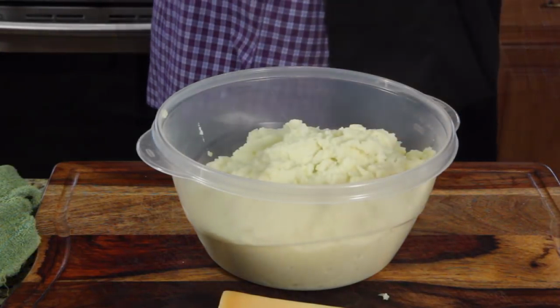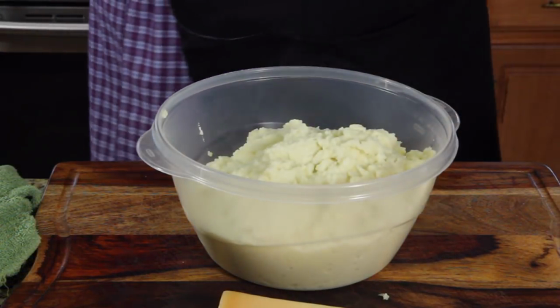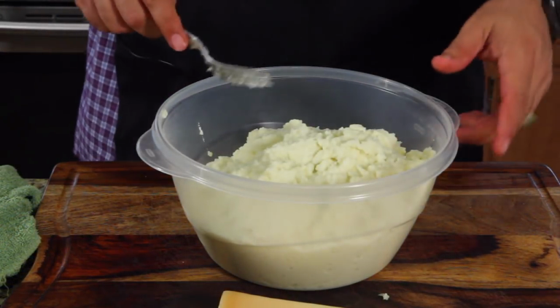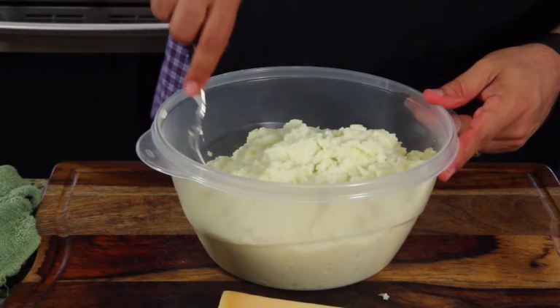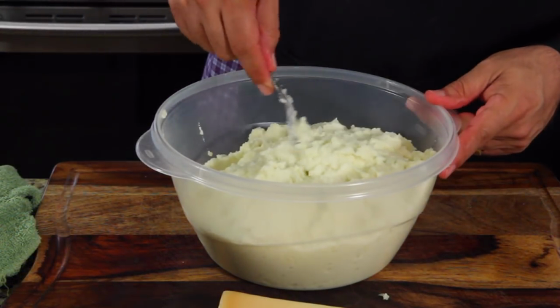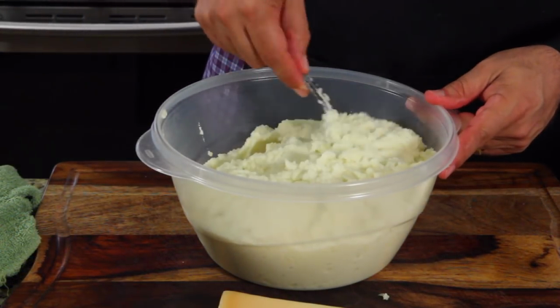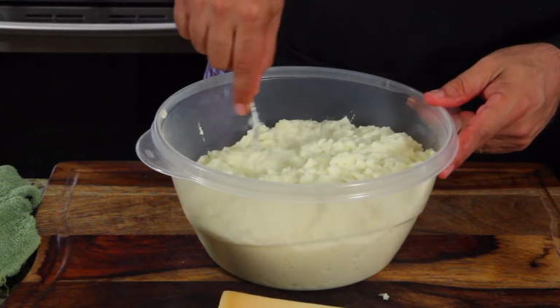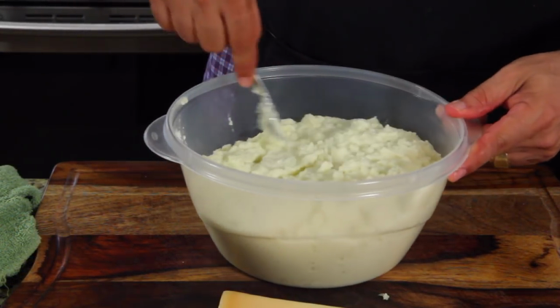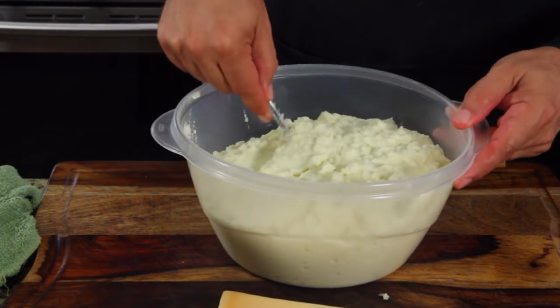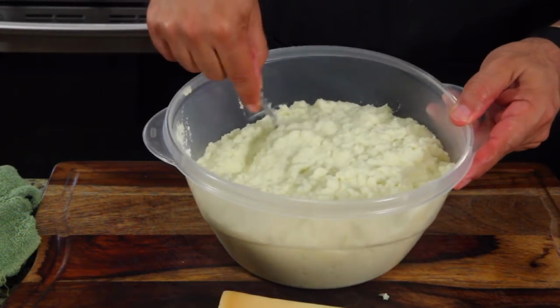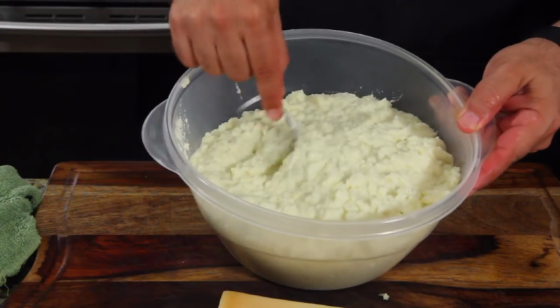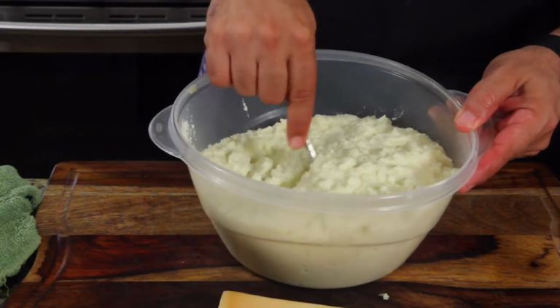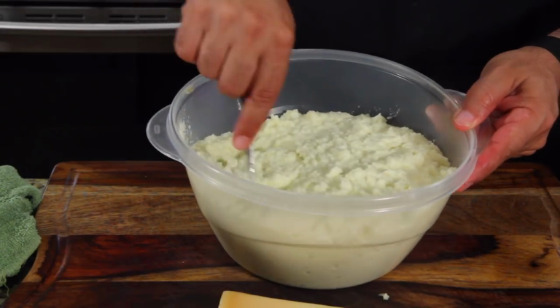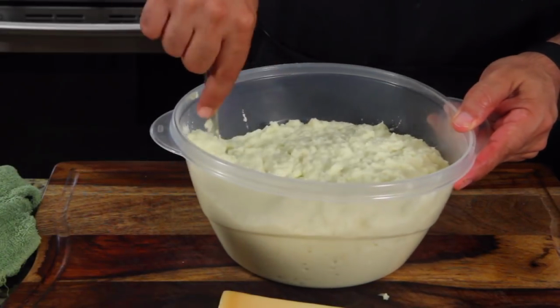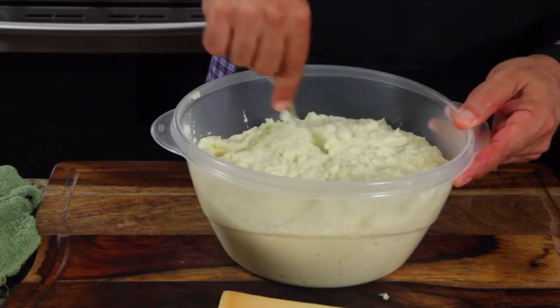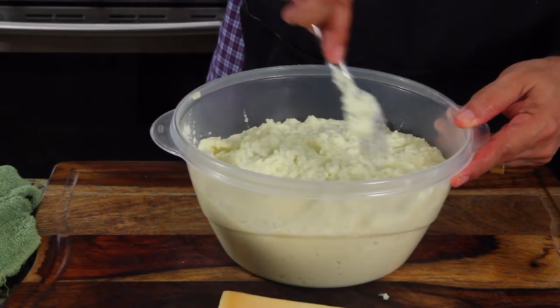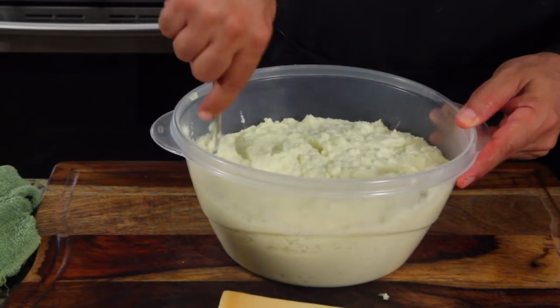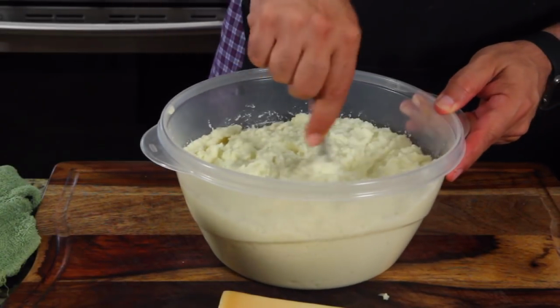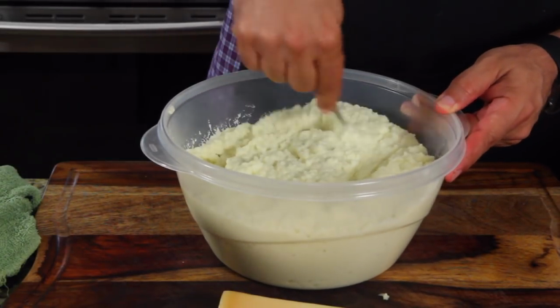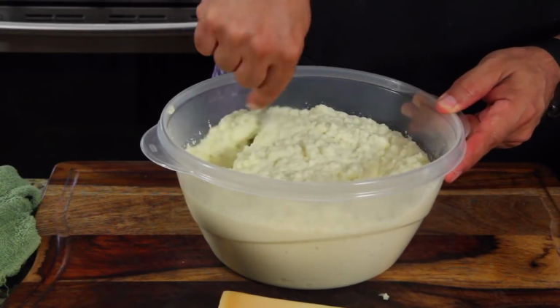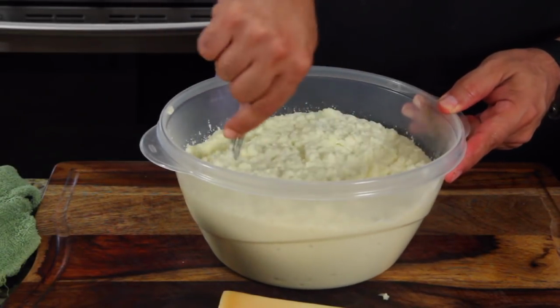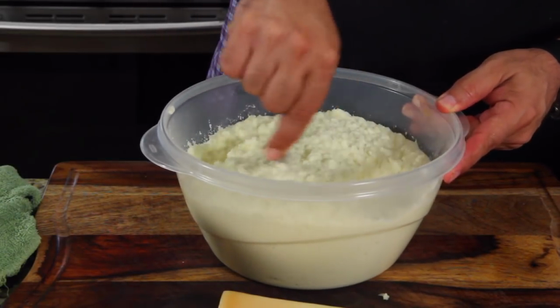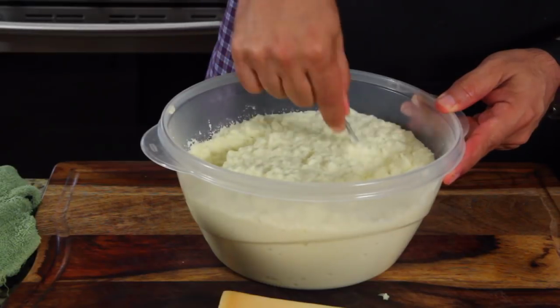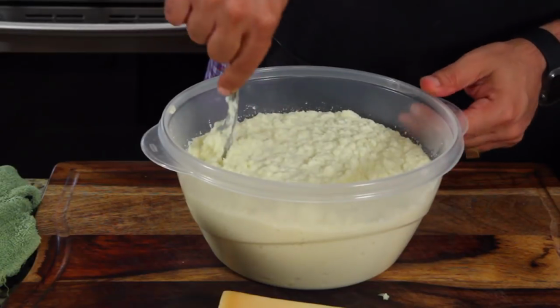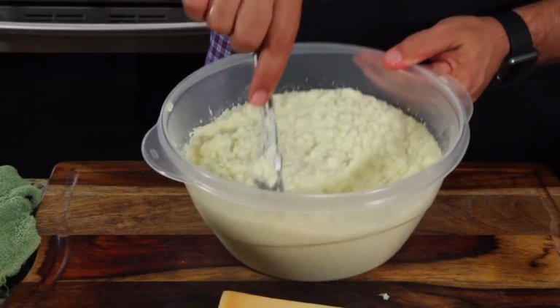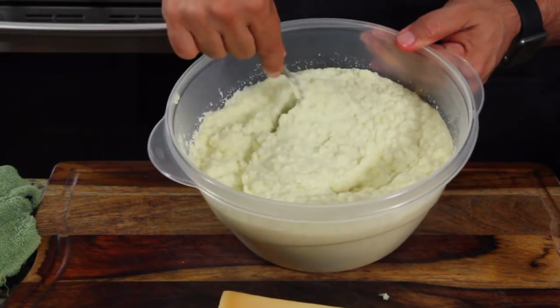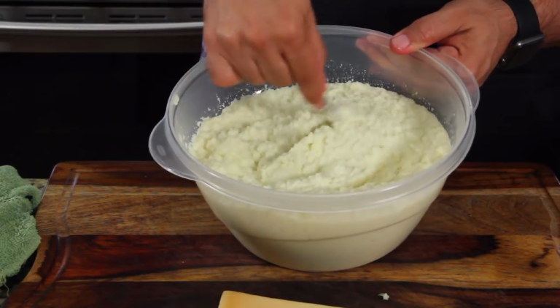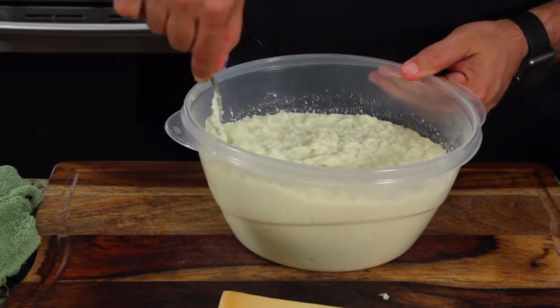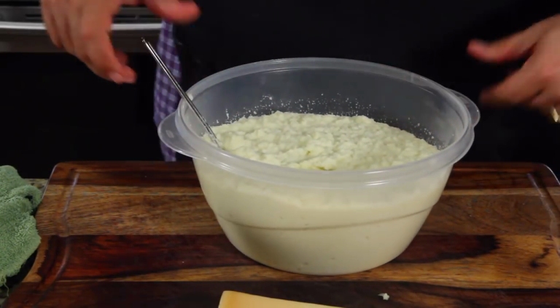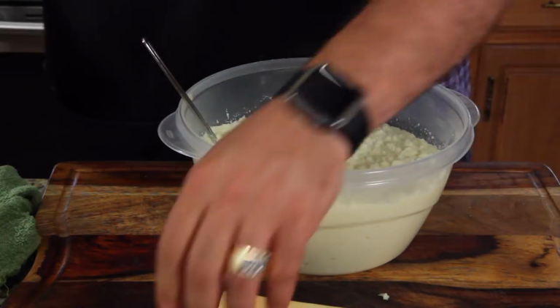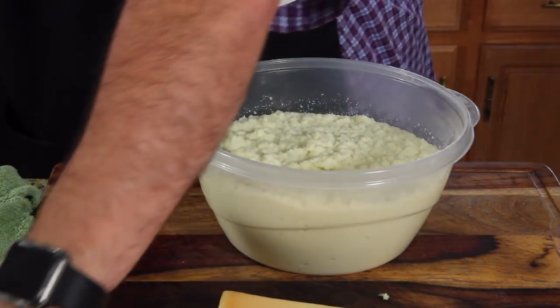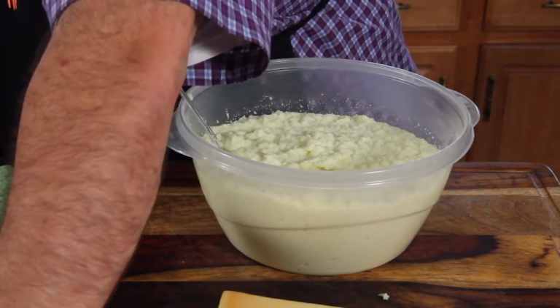Now I know what you guys are saying — it looks a little loose, doesn't it? Now if you're not gonna put cheese in this, you're probably gonna want to use less liquid. Just alter the recipe, but I'm putting a lot of cheese in it.